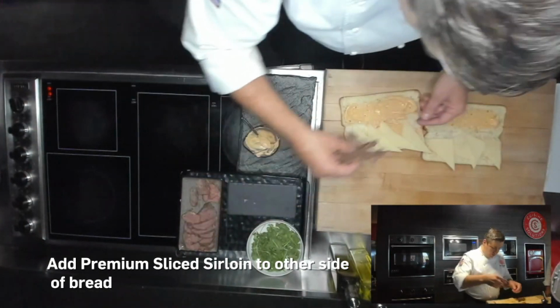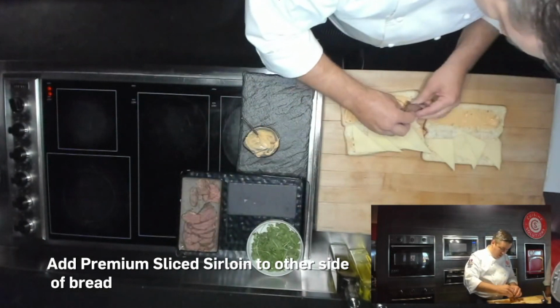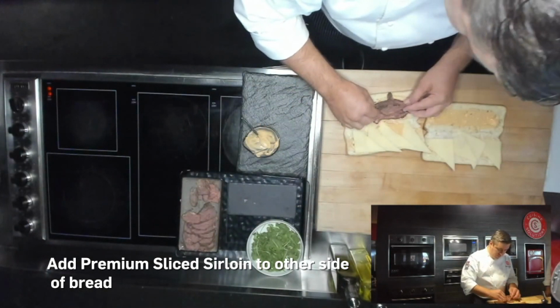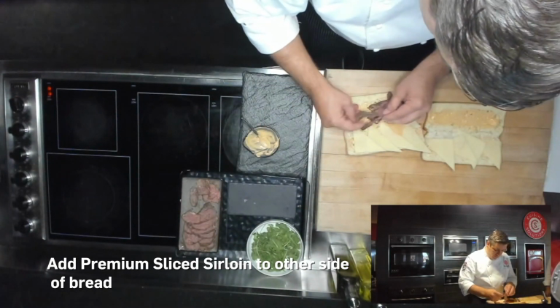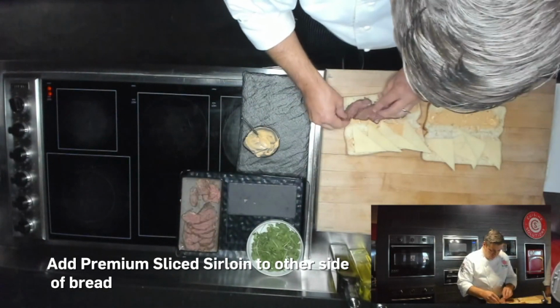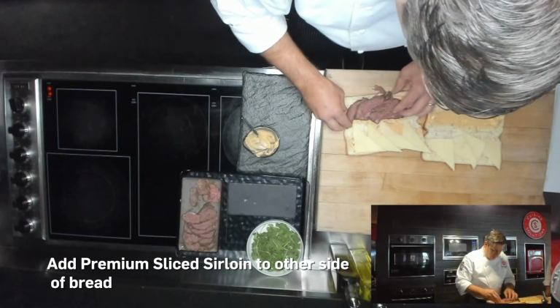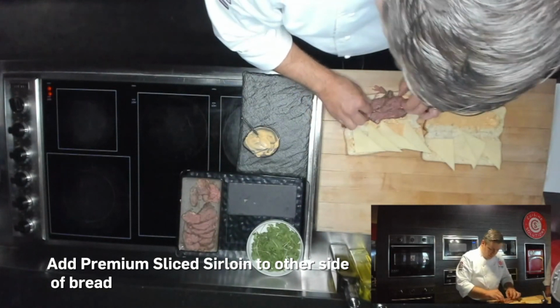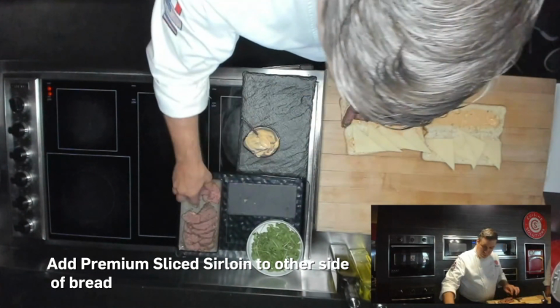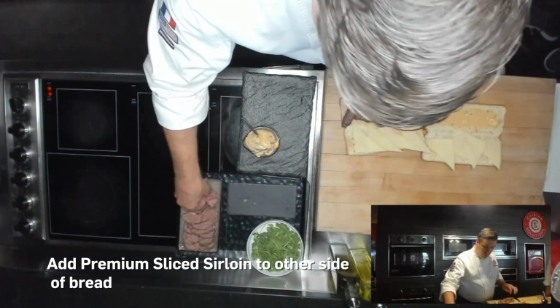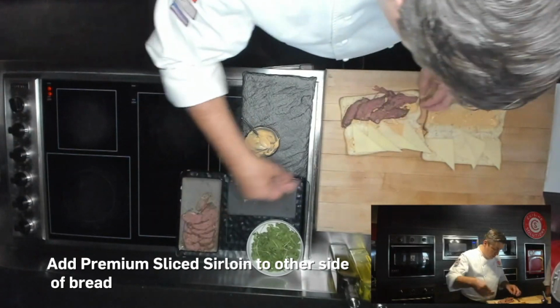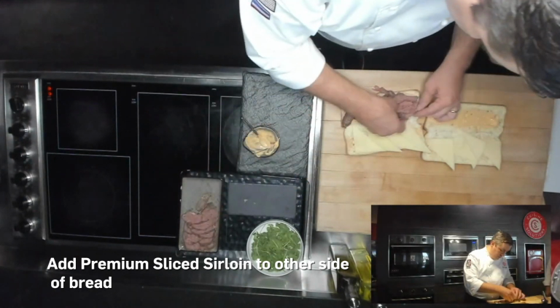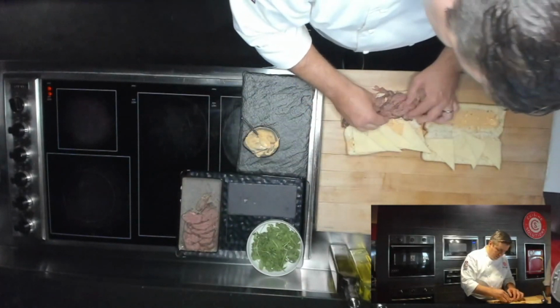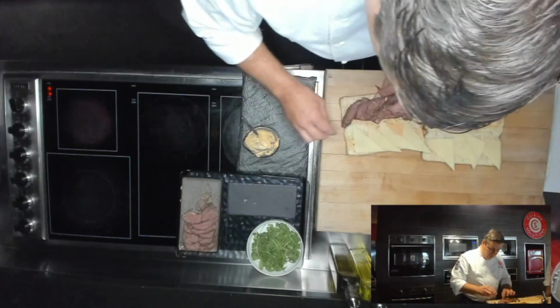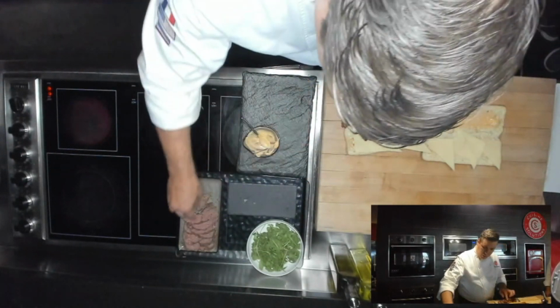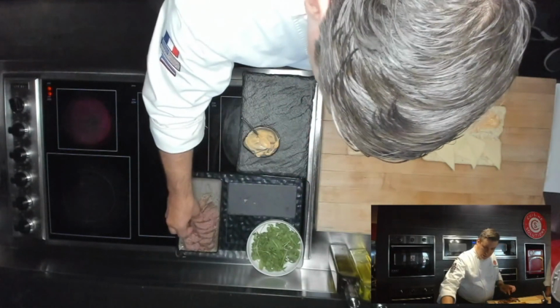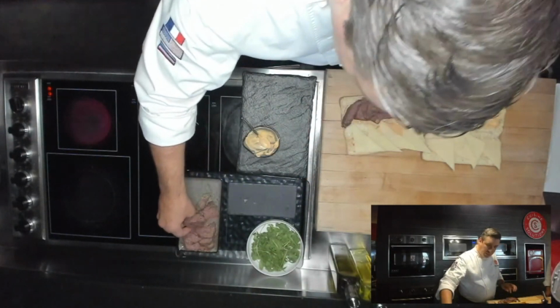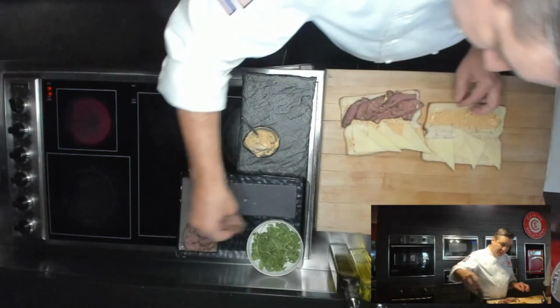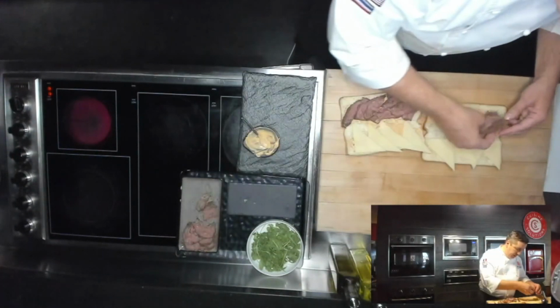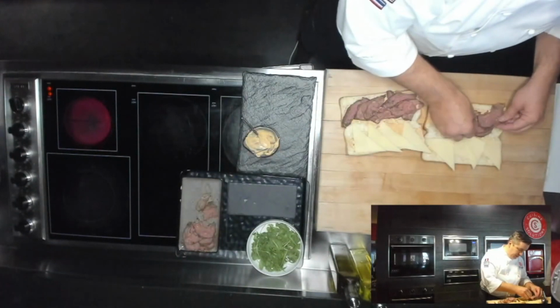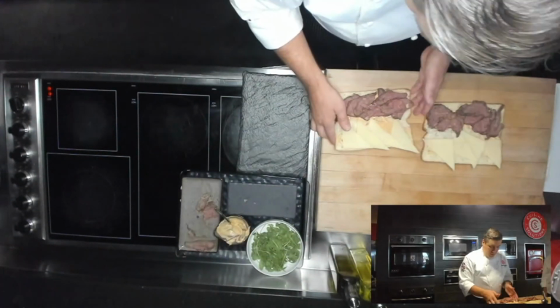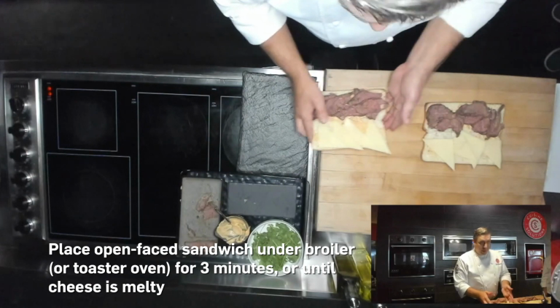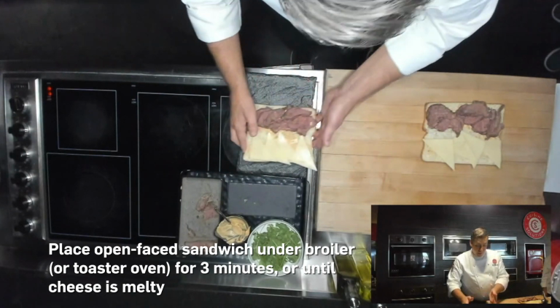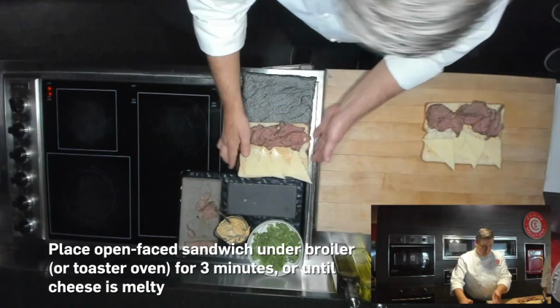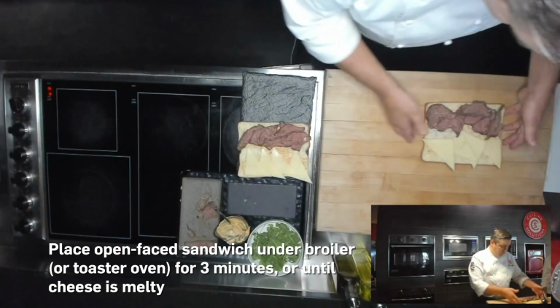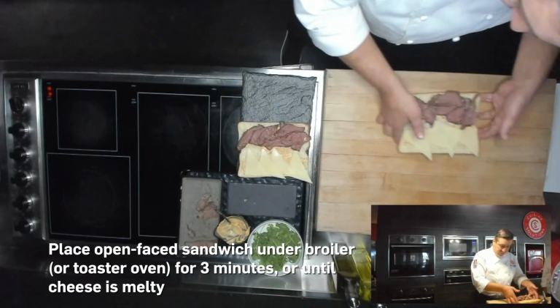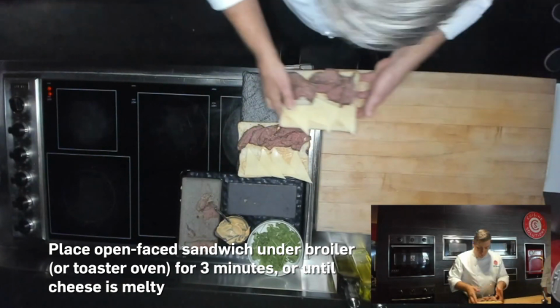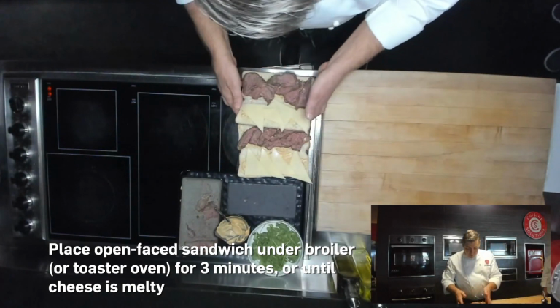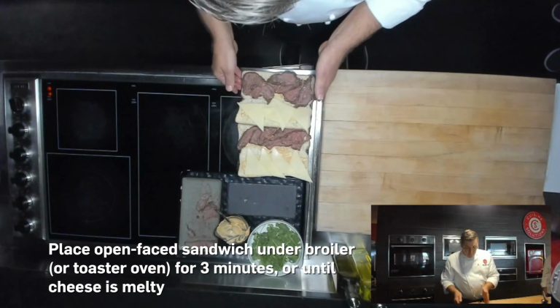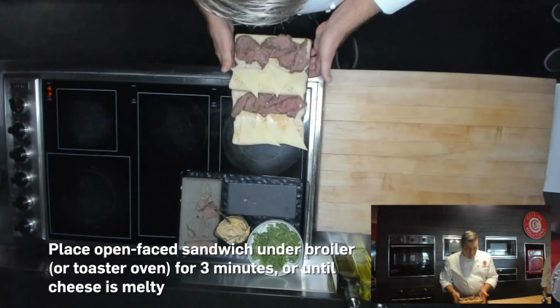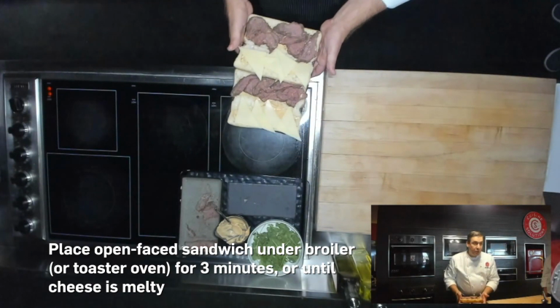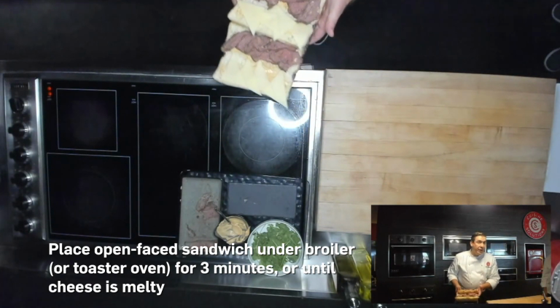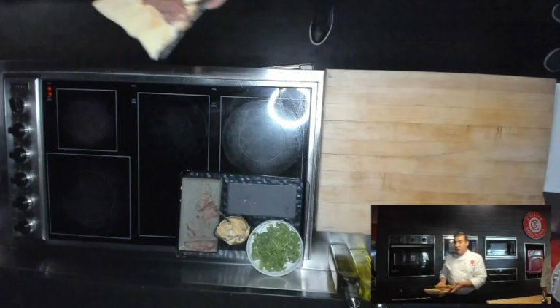A healthy amount of this beef, nicely peppered — just salt and pepper, but it does have enough pepper on it that it has a little bit of kick. I'm just going to pop this under the broiler for a couple minutes and then we'll come back and finish it.